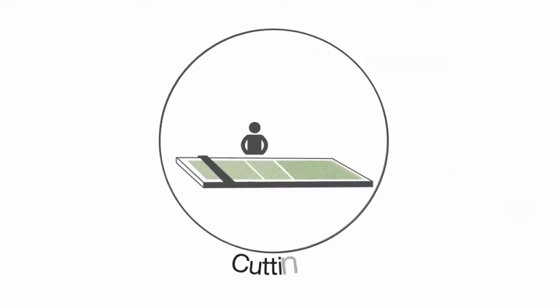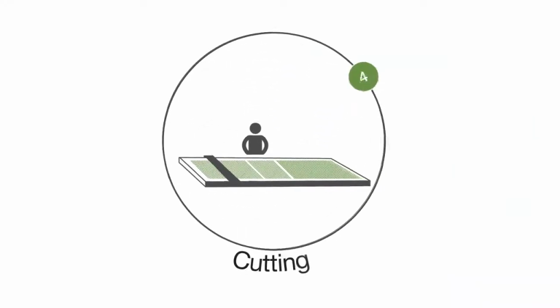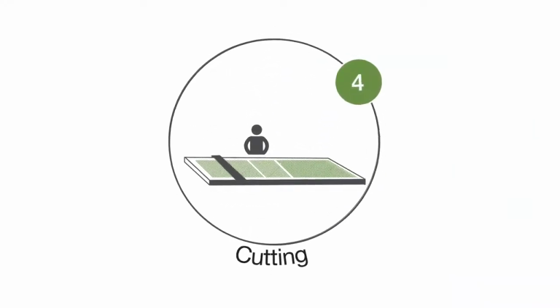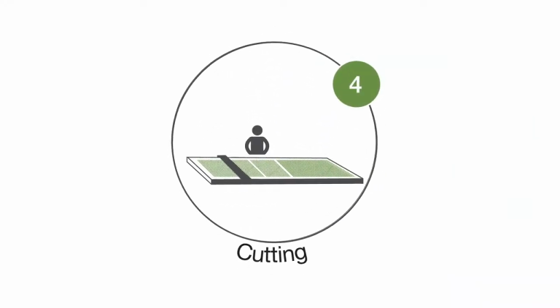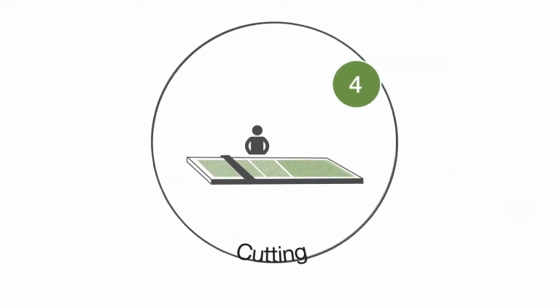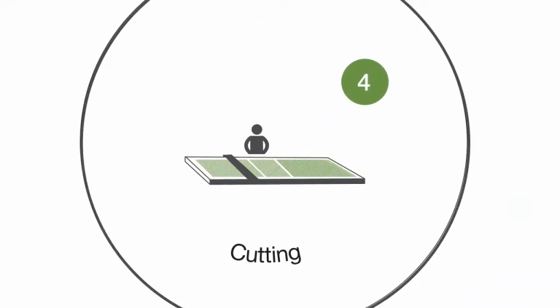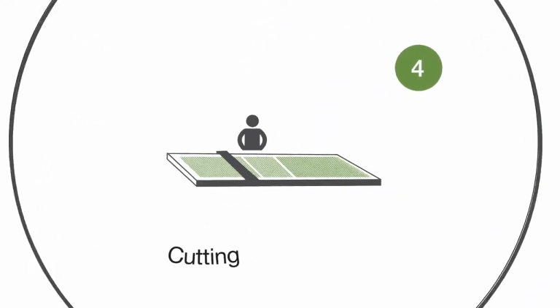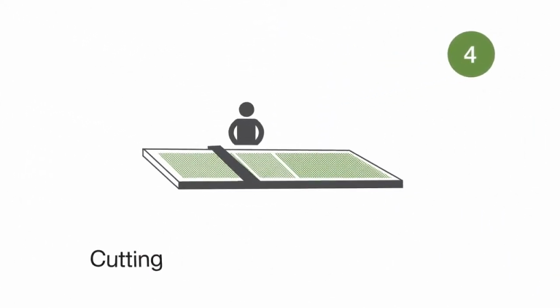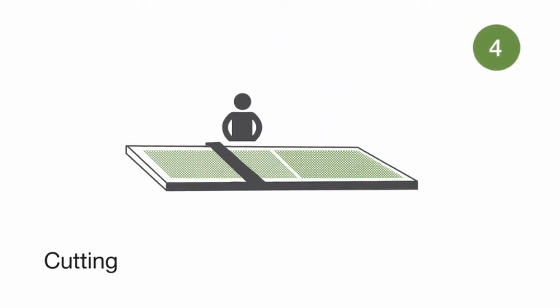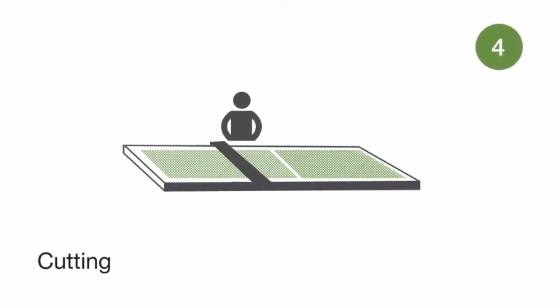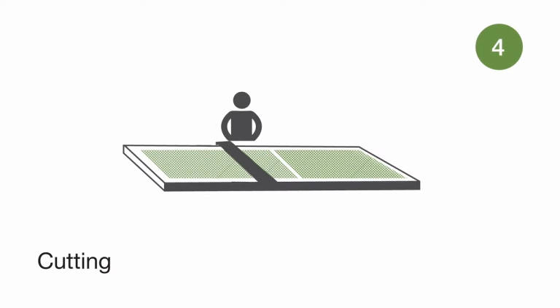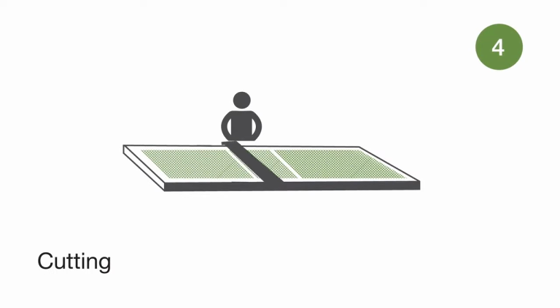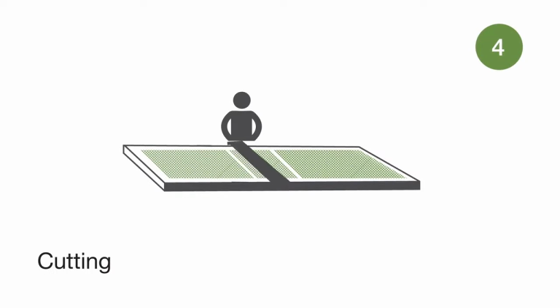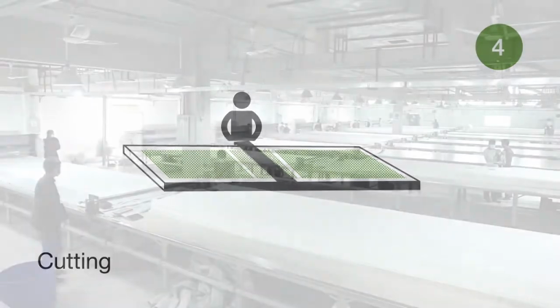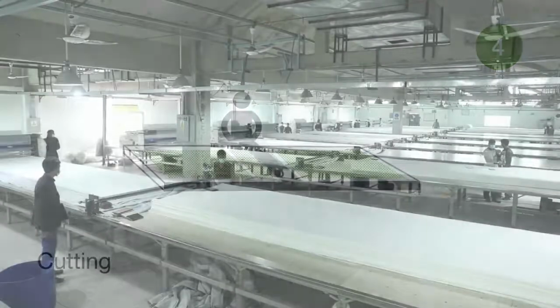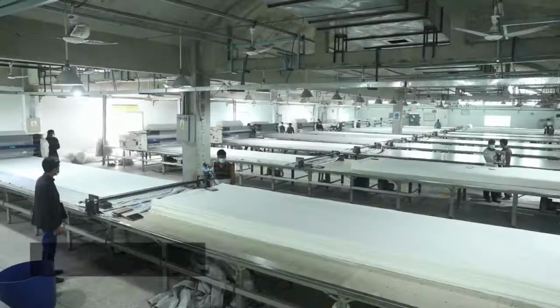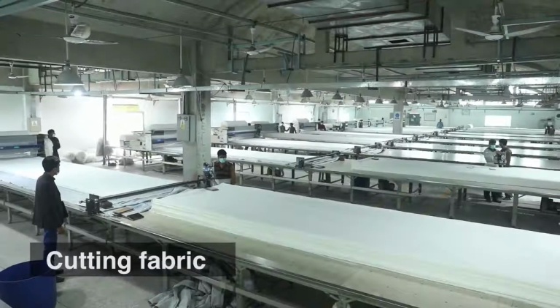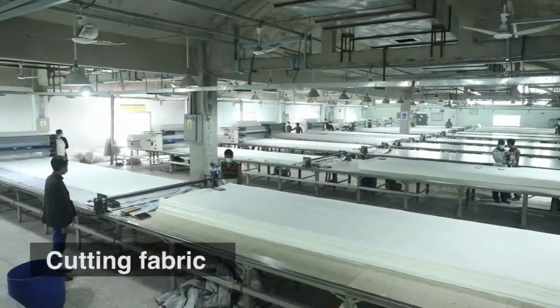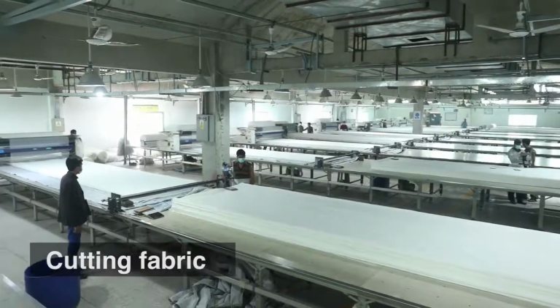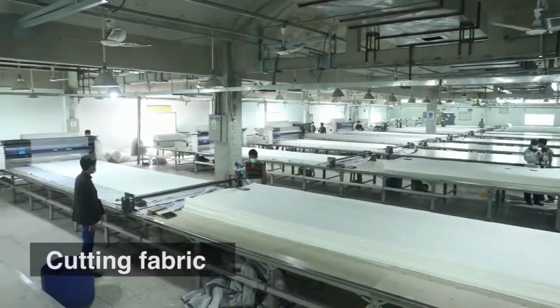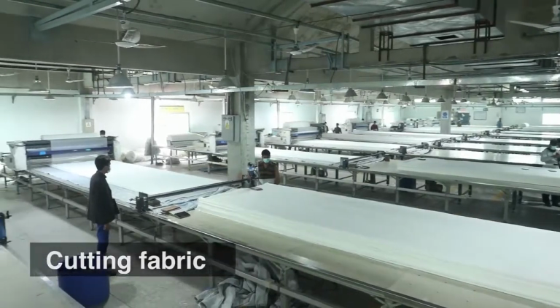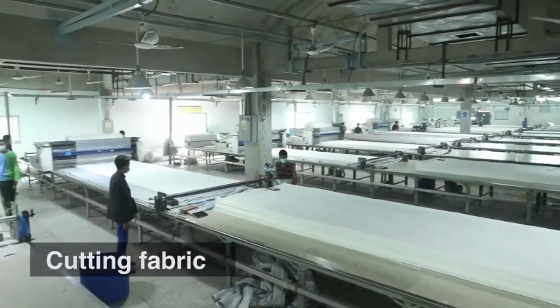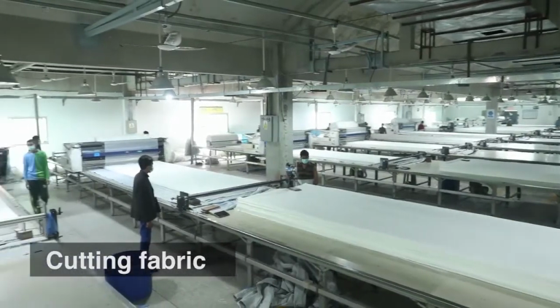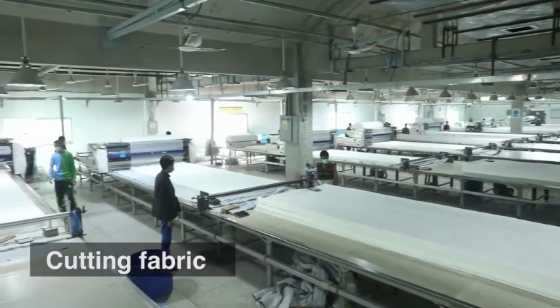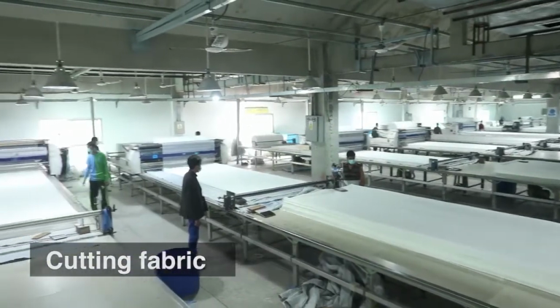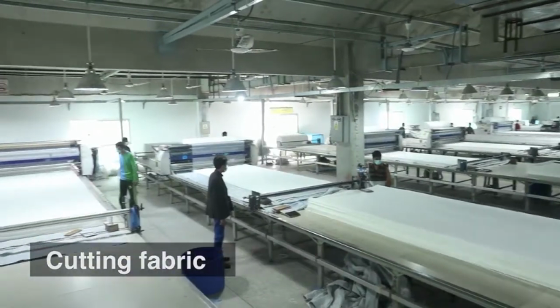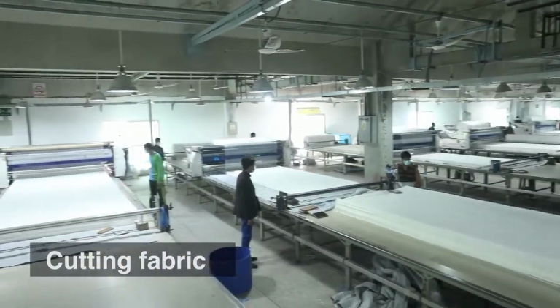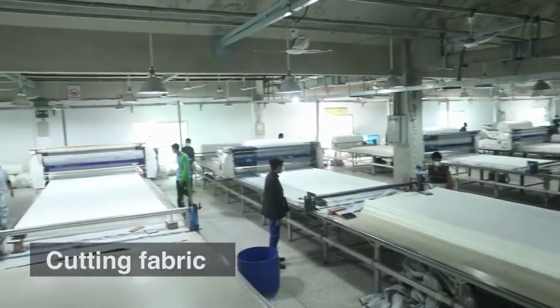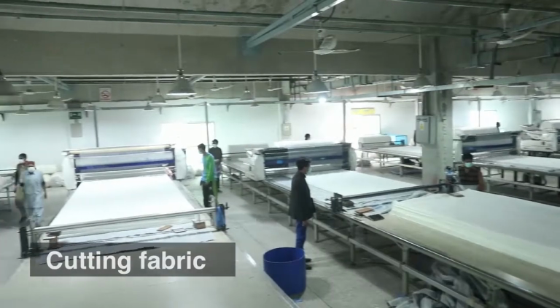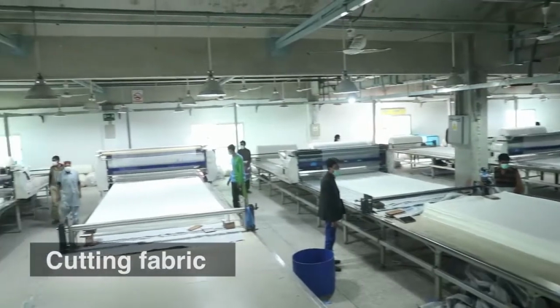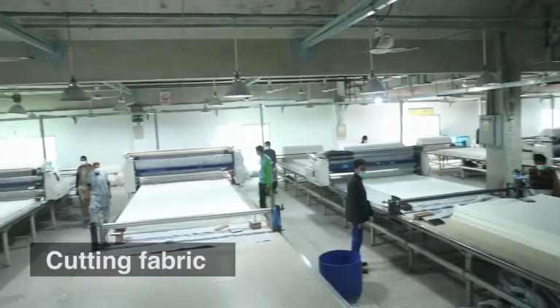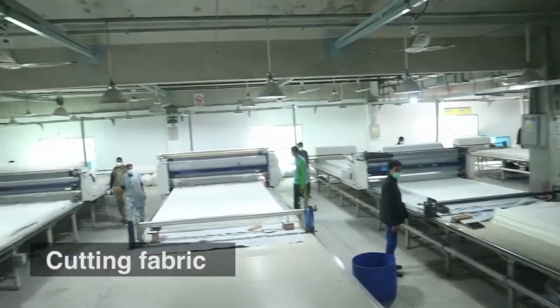Cutting. After treatment, the fabric is cut into panels of the required dimensions.